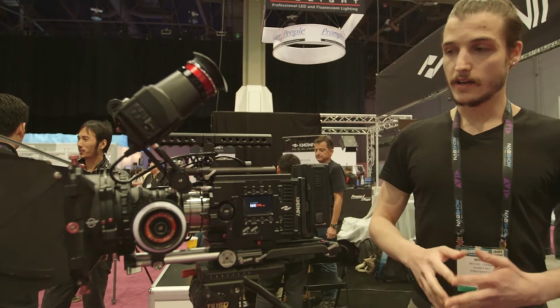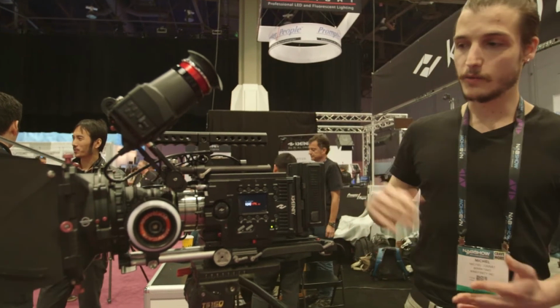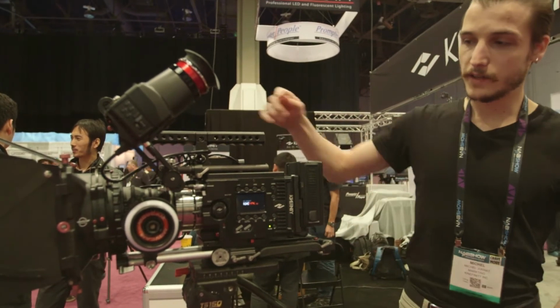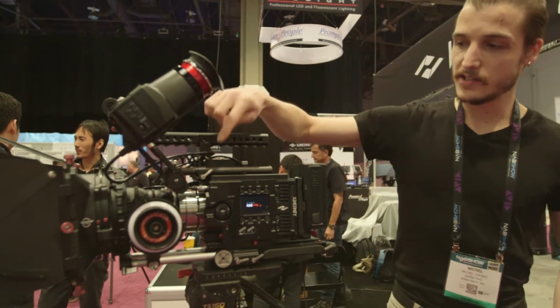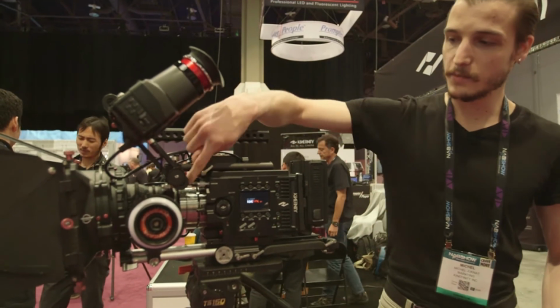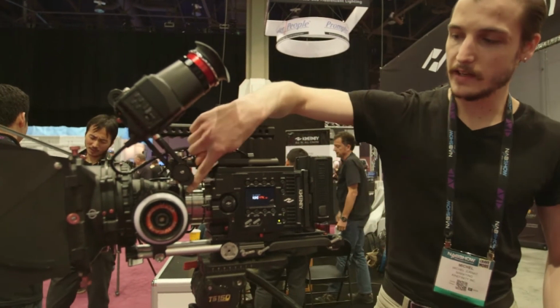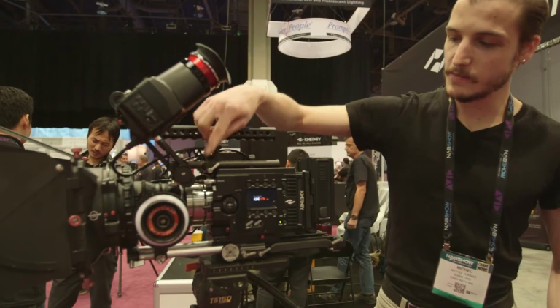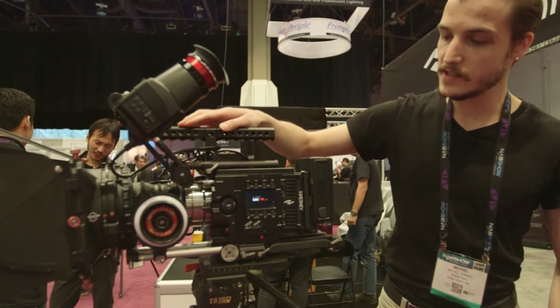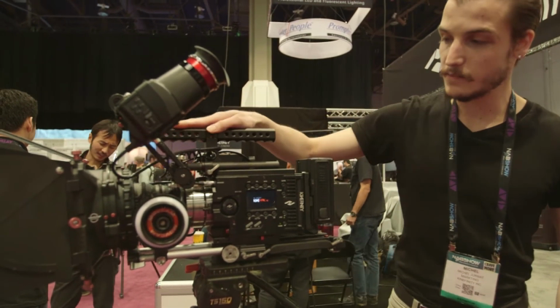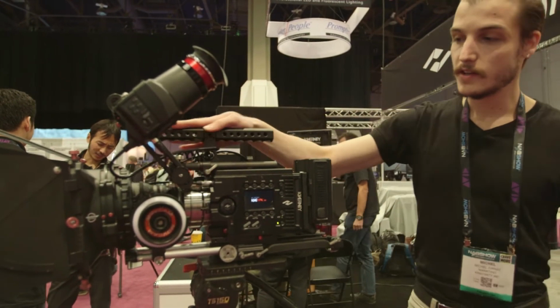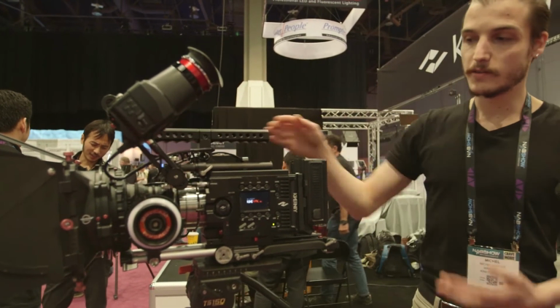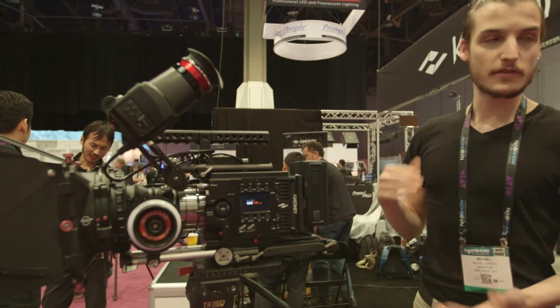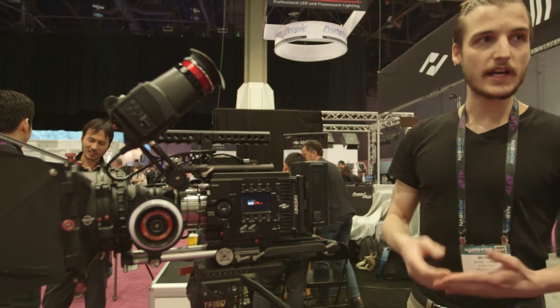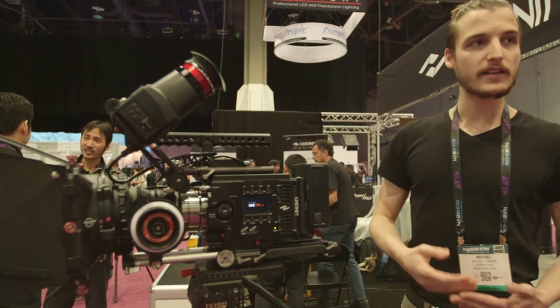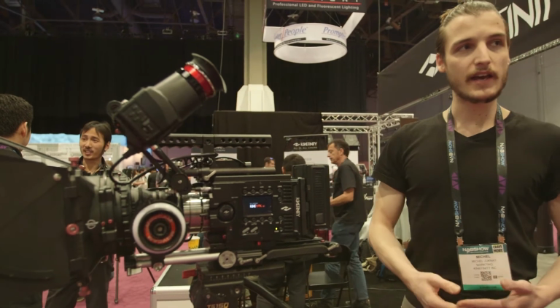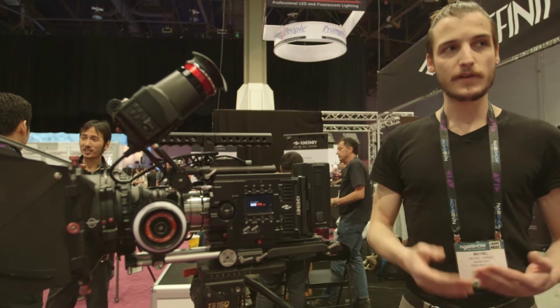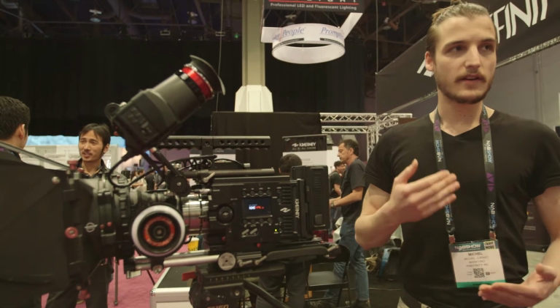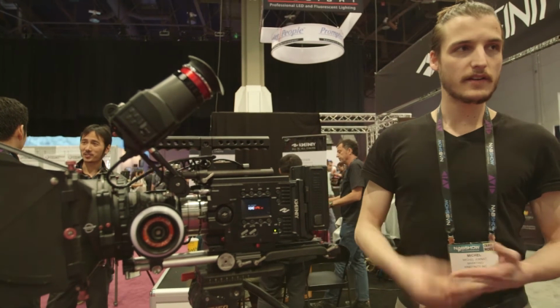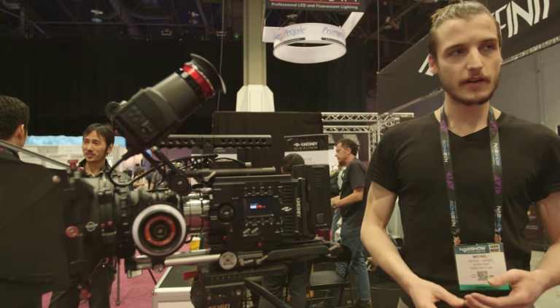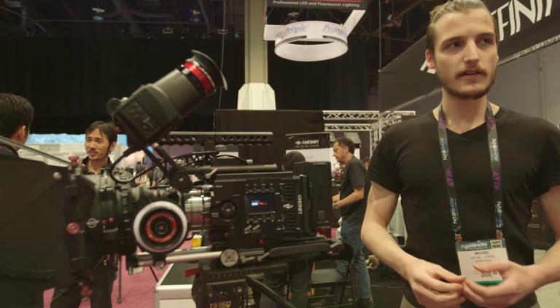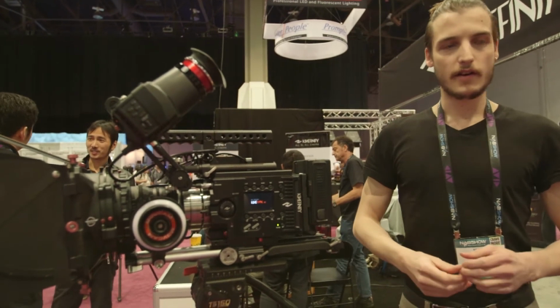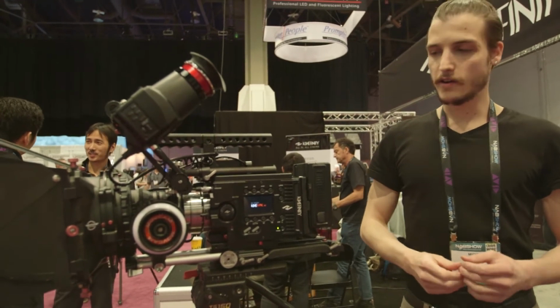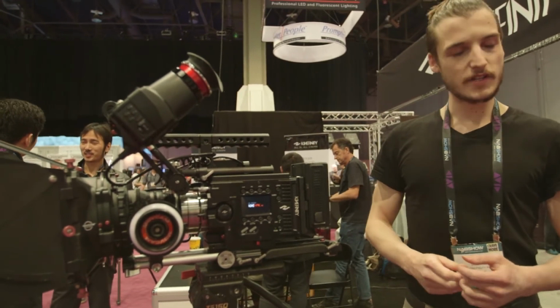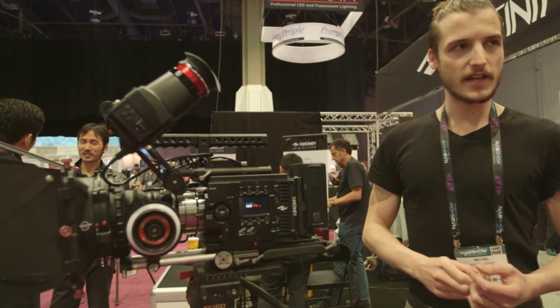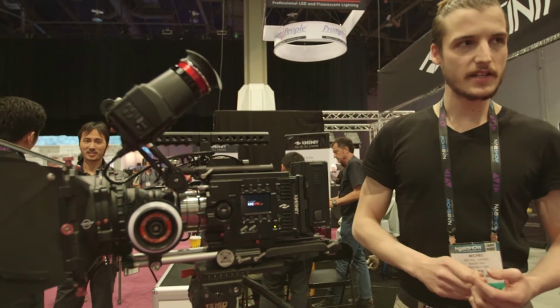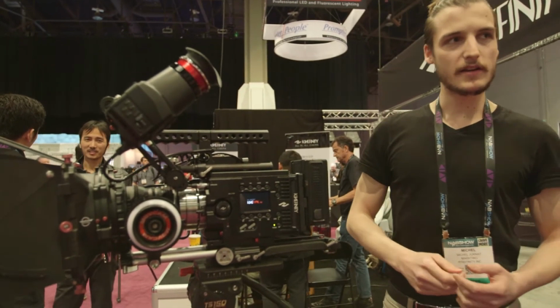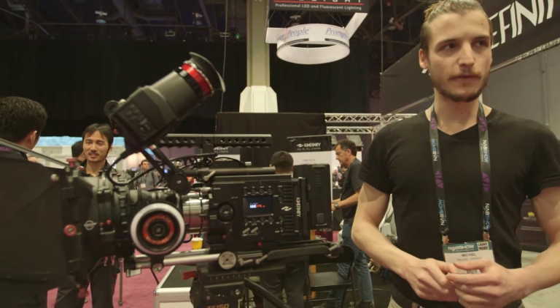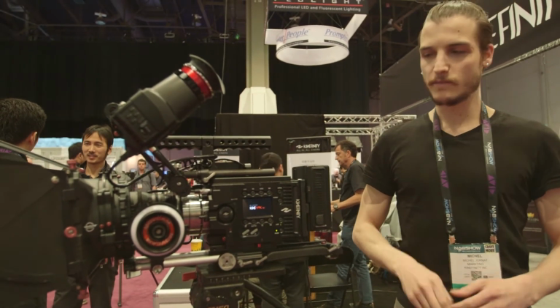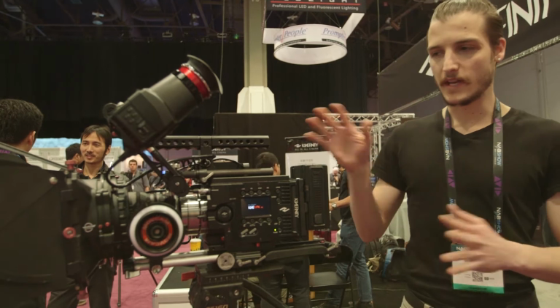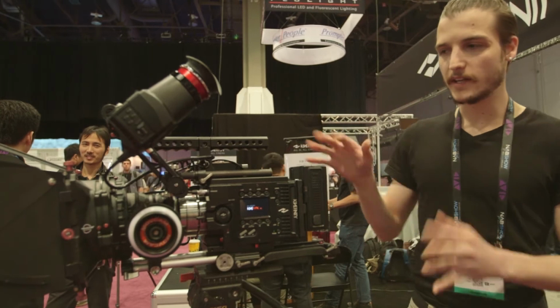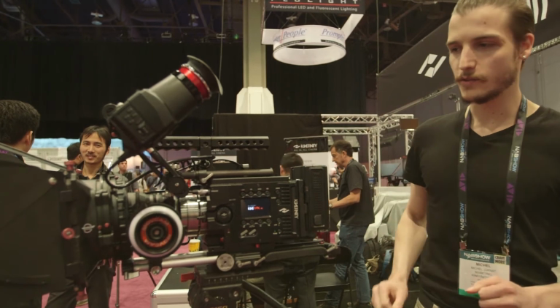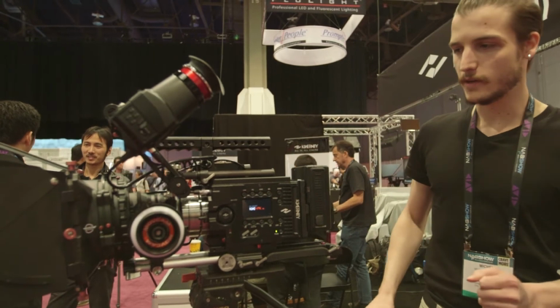We have an exchangeable lens mount system. You can mount PL, EF, Nikon, OCT-19, and B4 directly on those mounts.